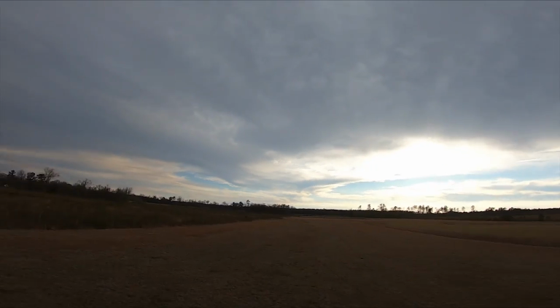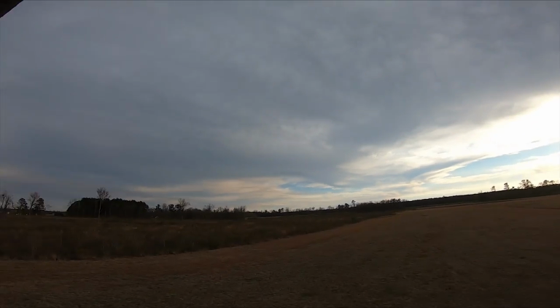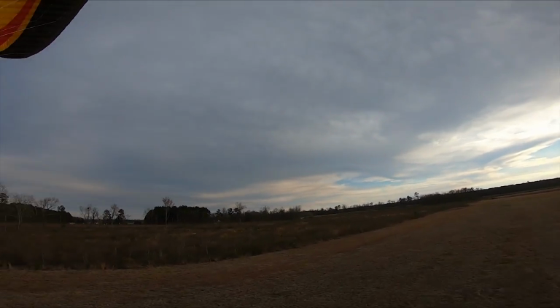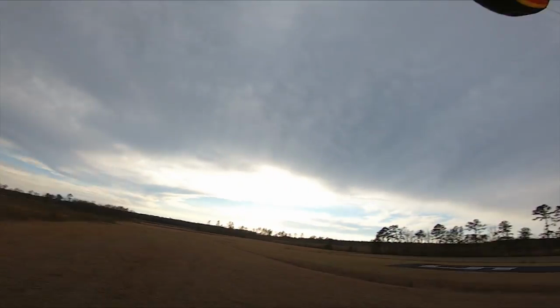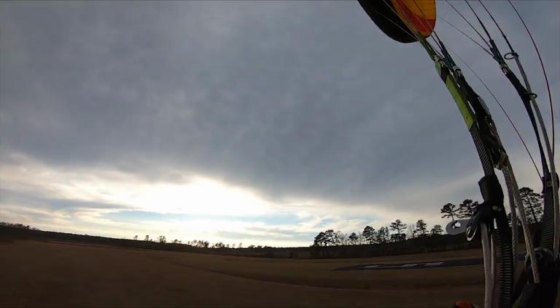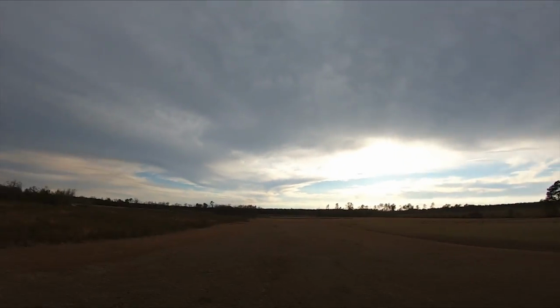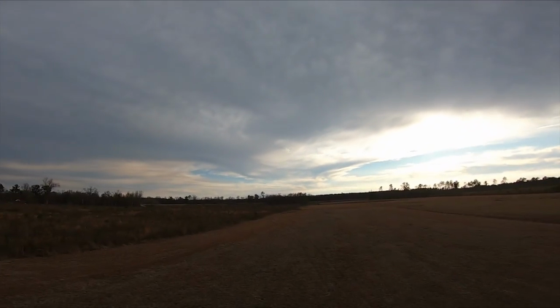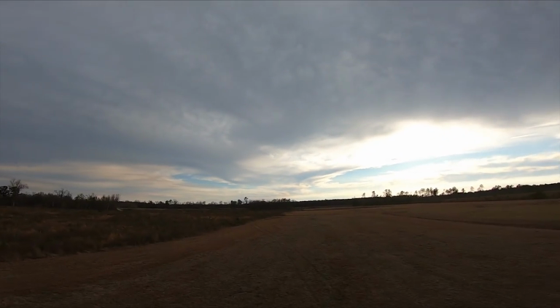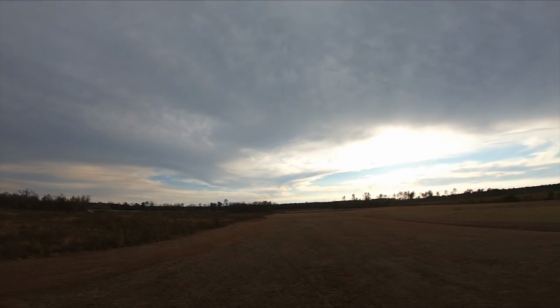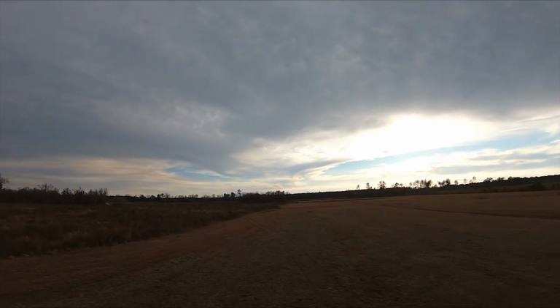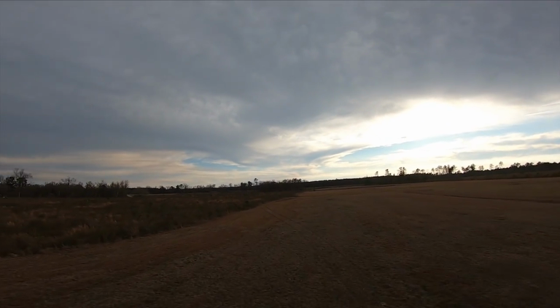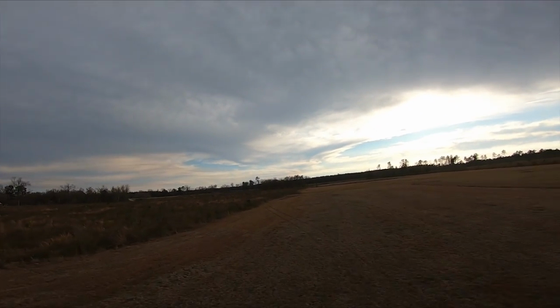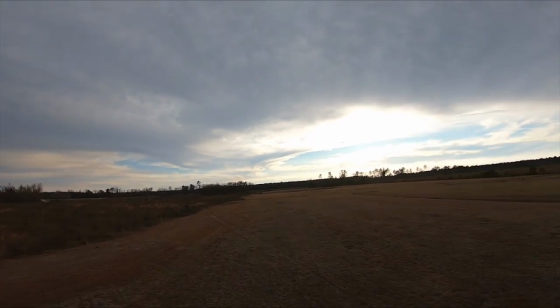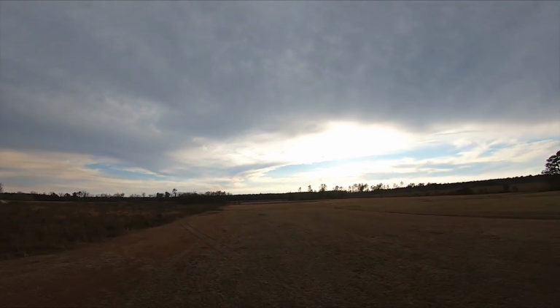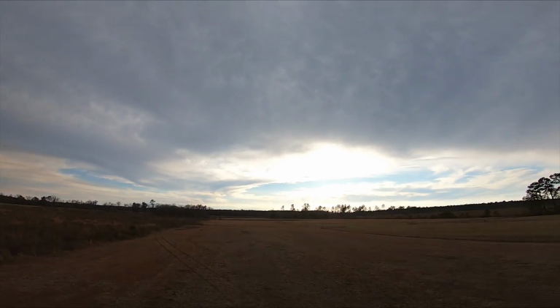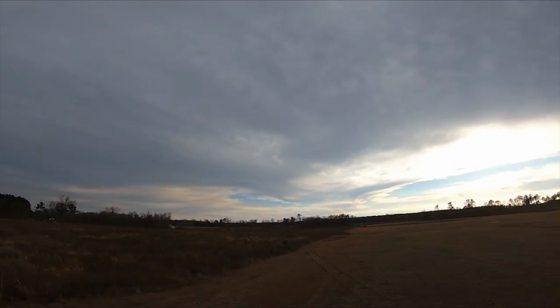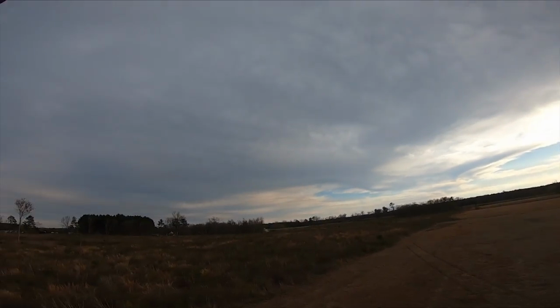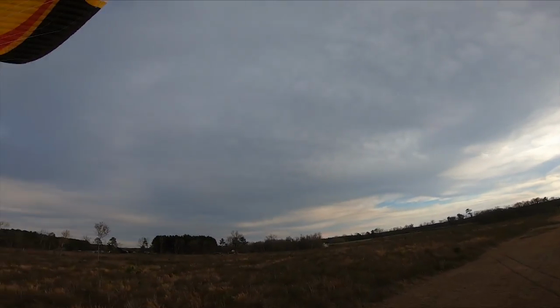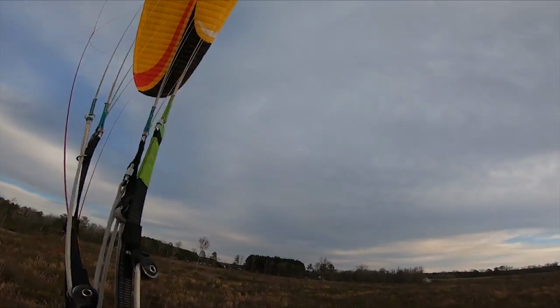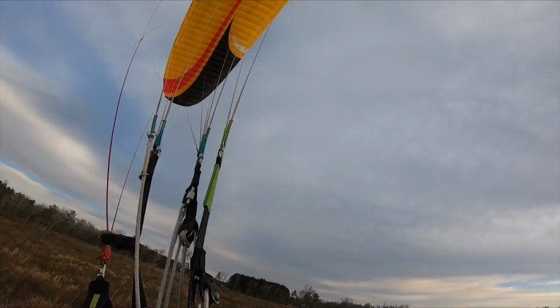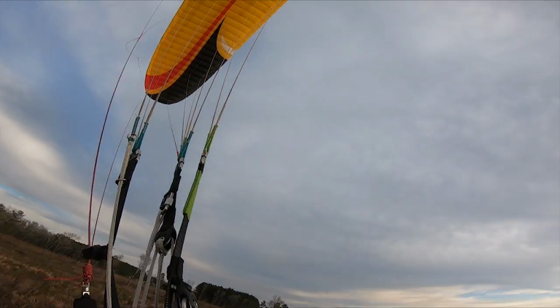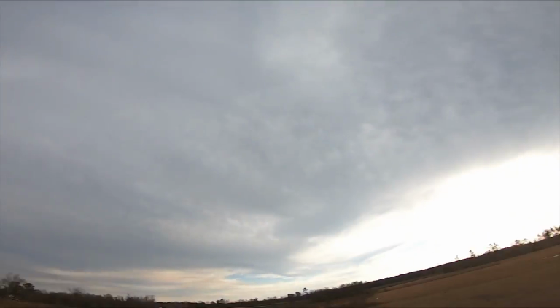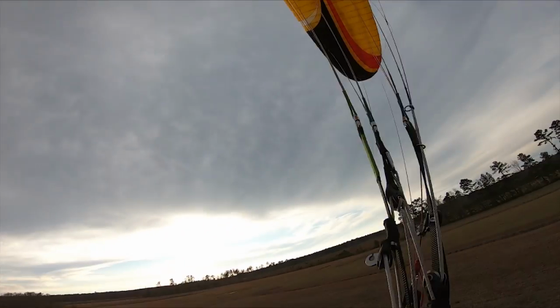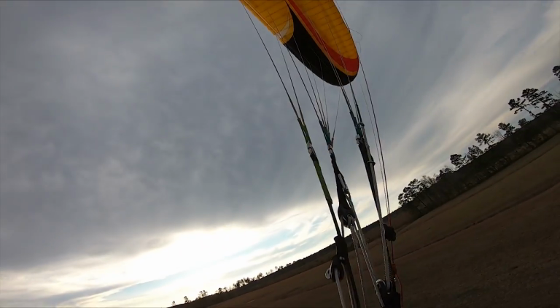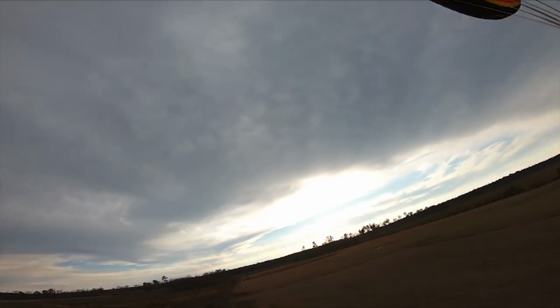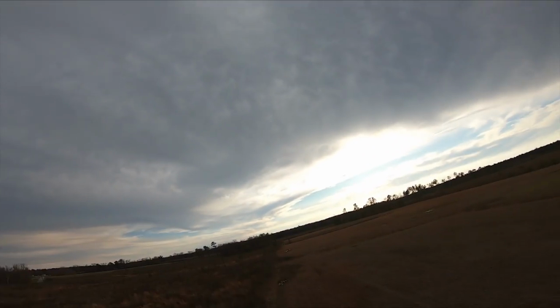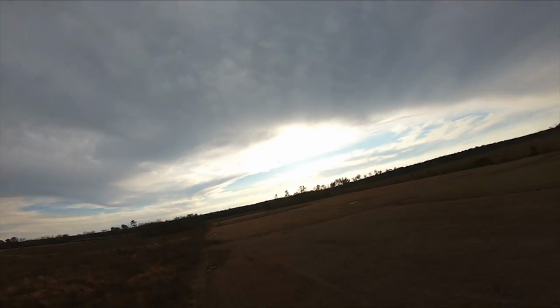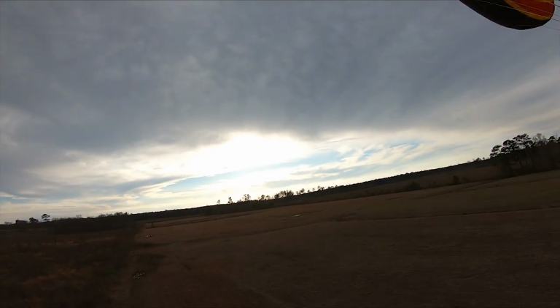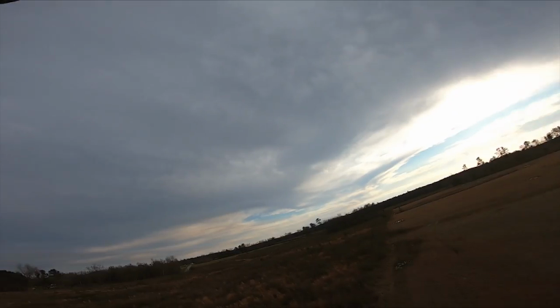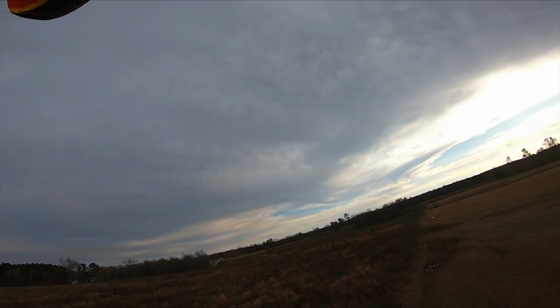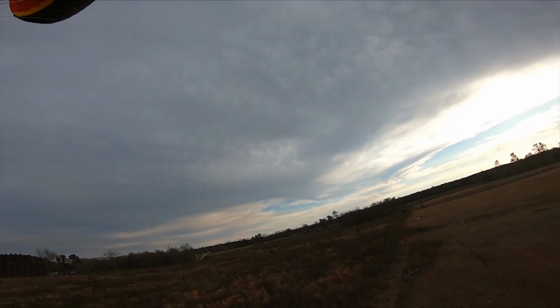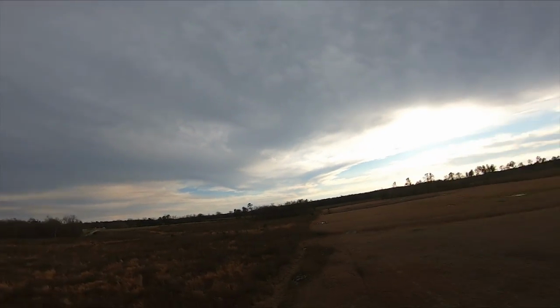This motor is smooth and quiet. Takeoffs are so gentle. Alright, so now that we are in the air.